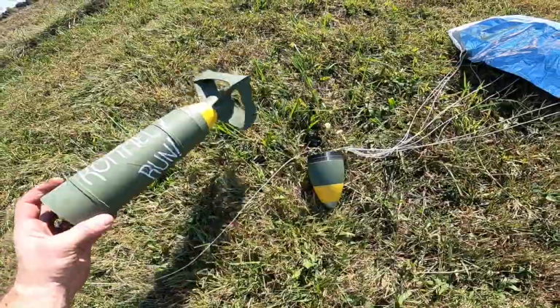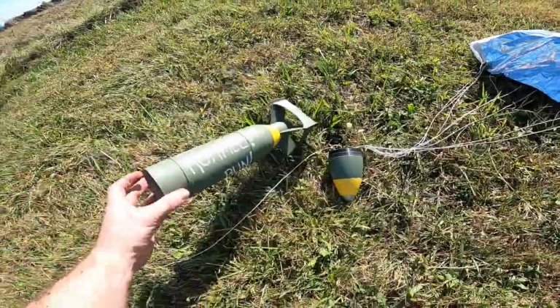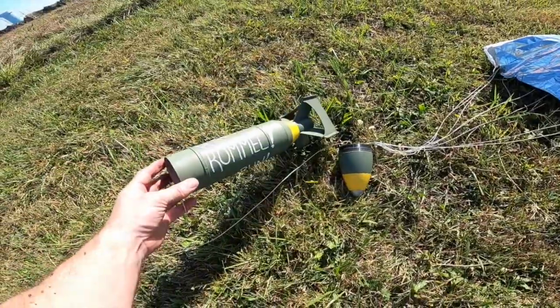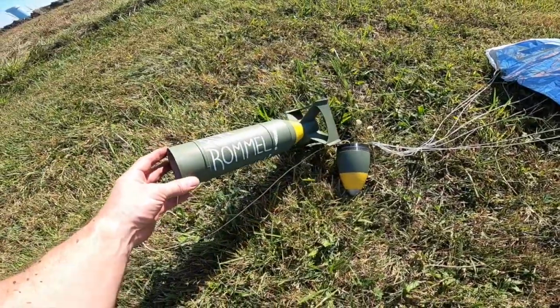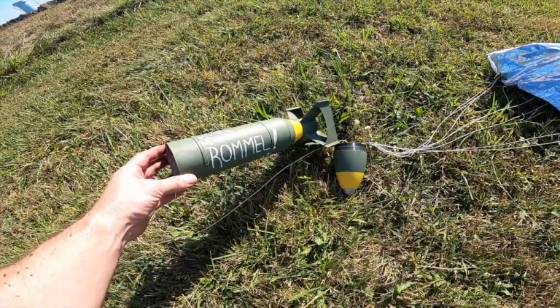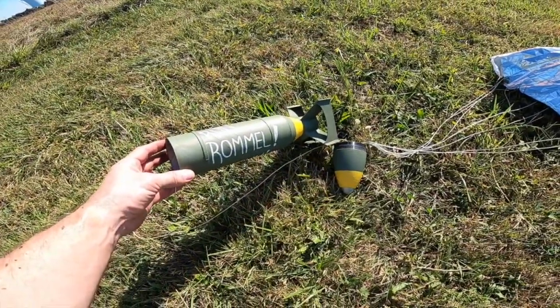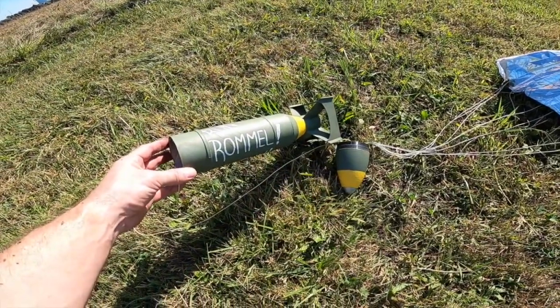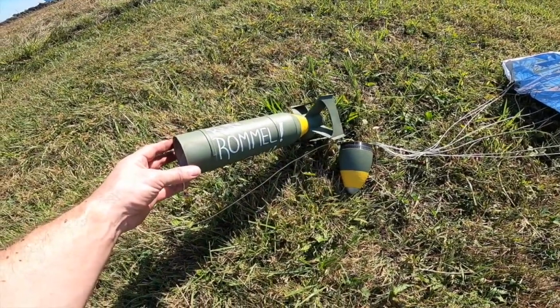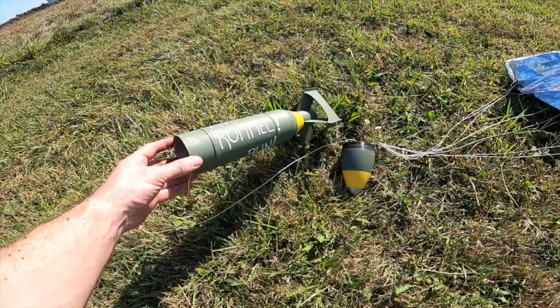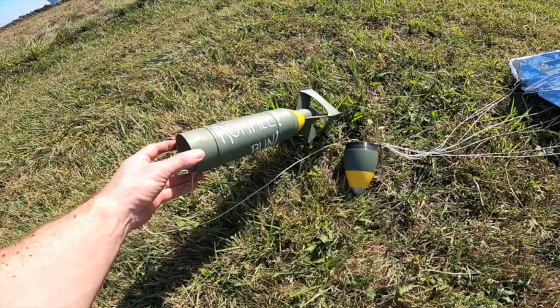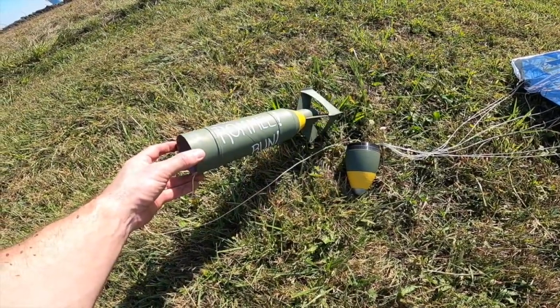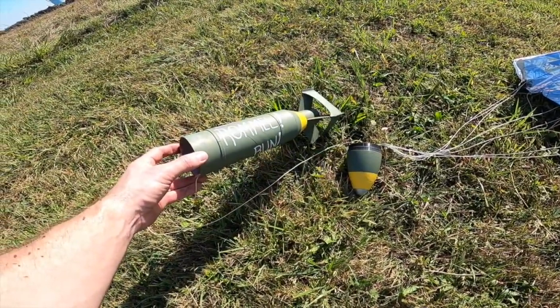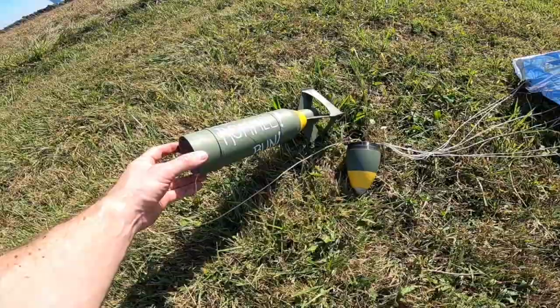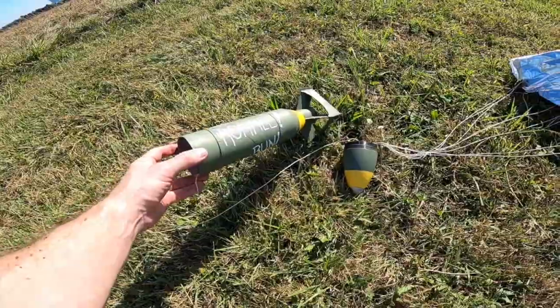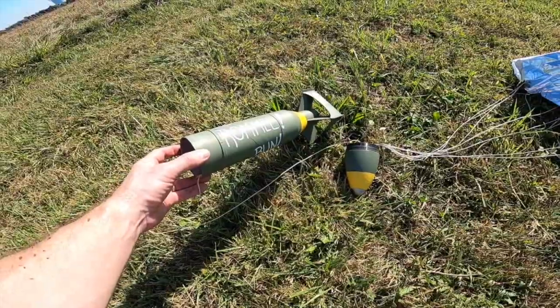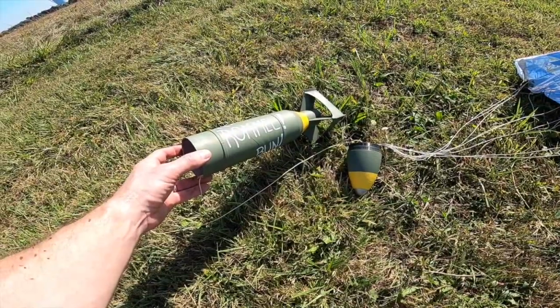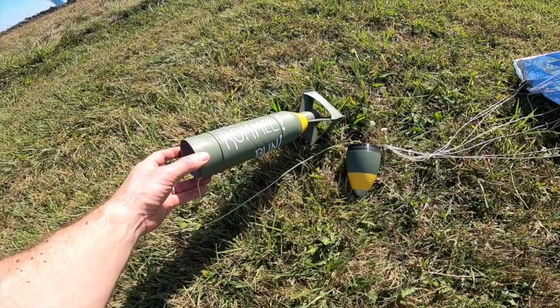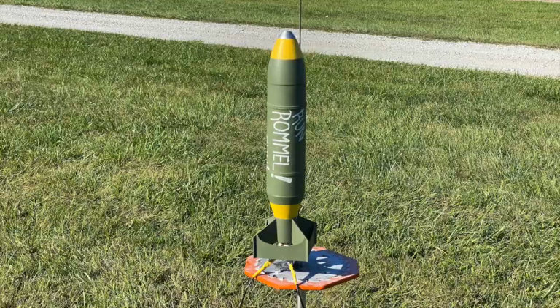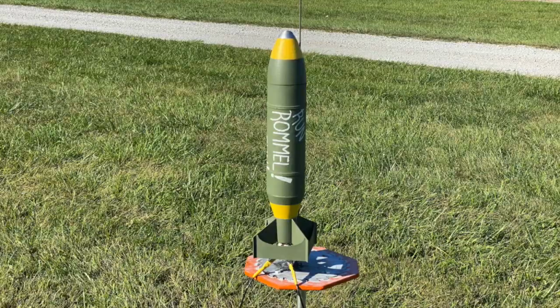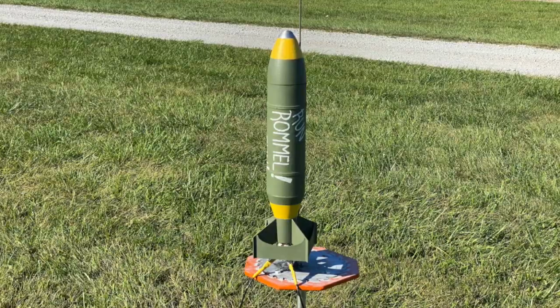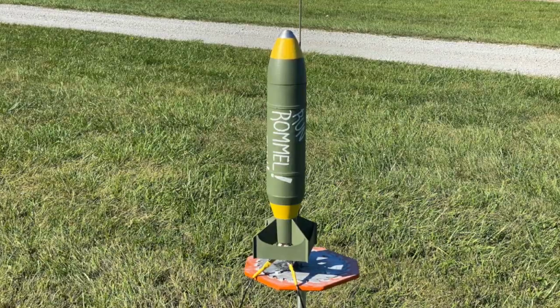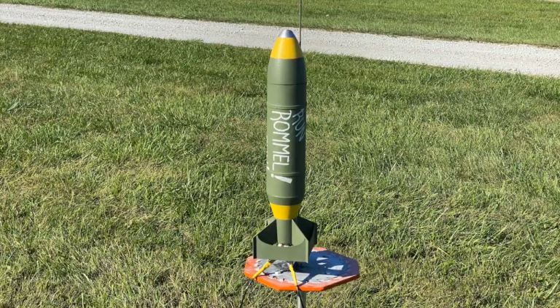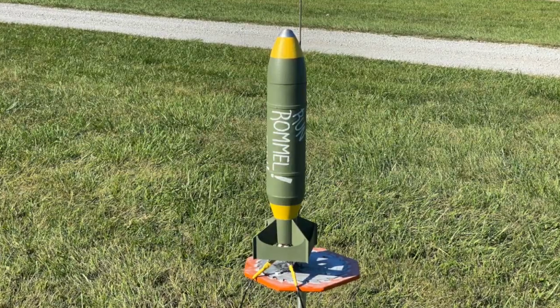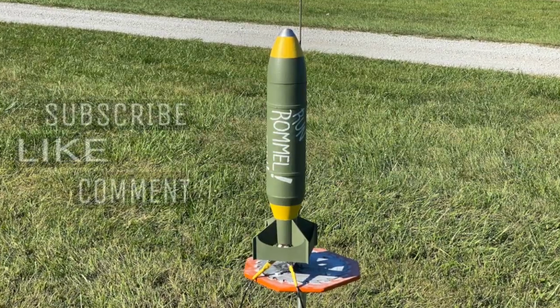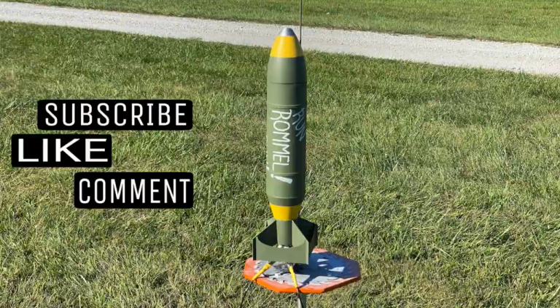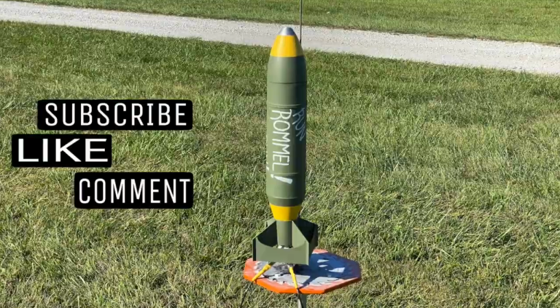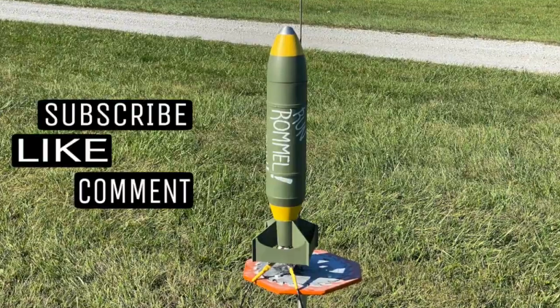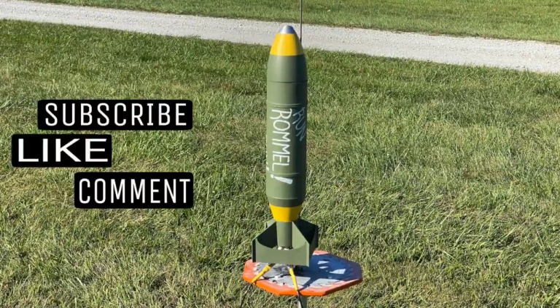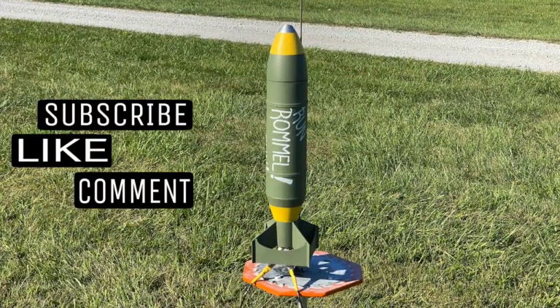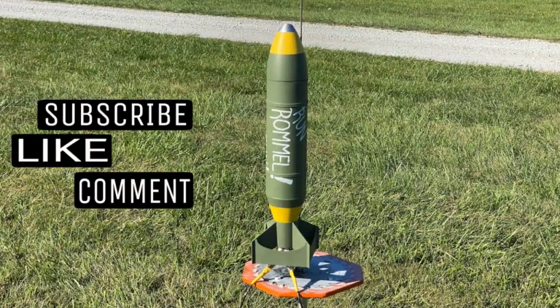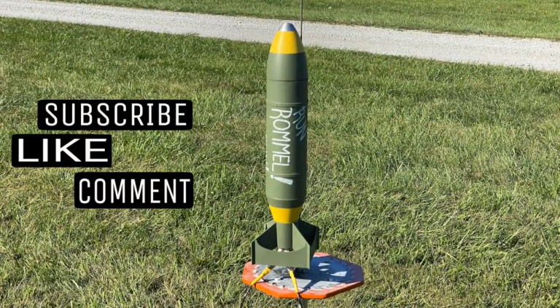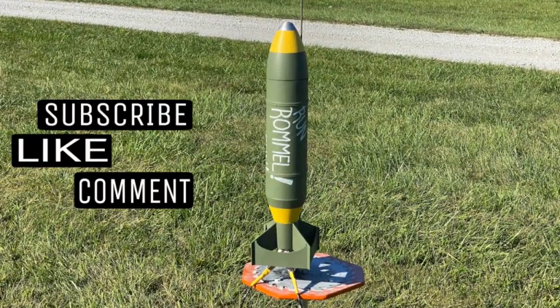Overall, a very good performing rocket. This turned out really nice. So I hope you enjoyed that flight. Be sure to like and subscribe and I'll bring you more rocket content as I get time.